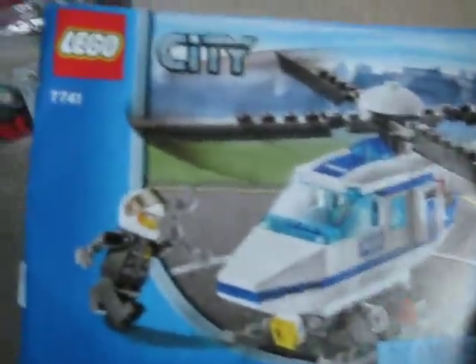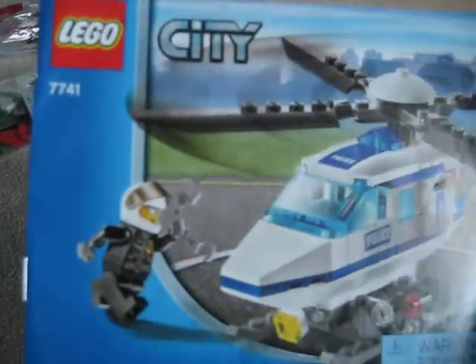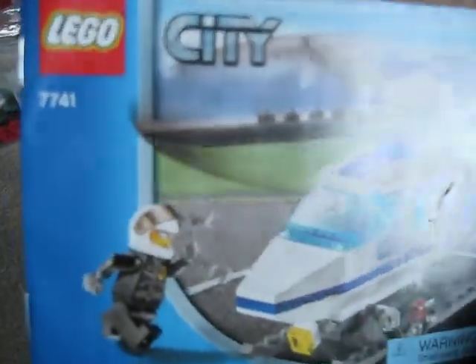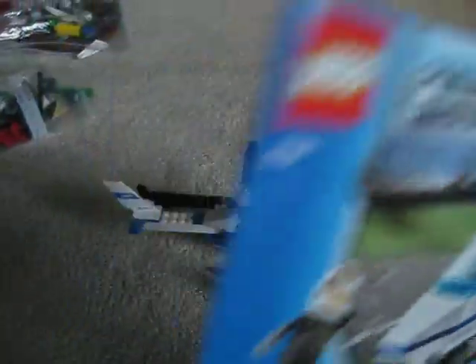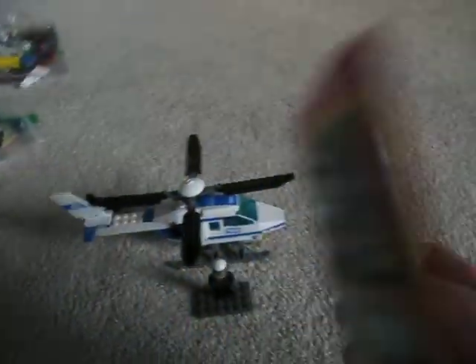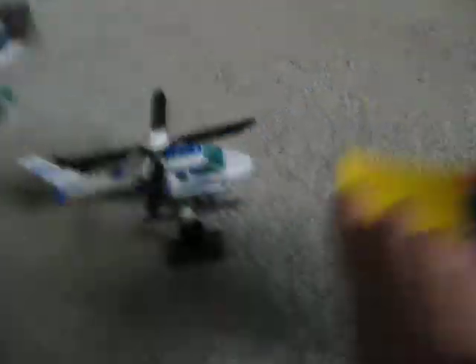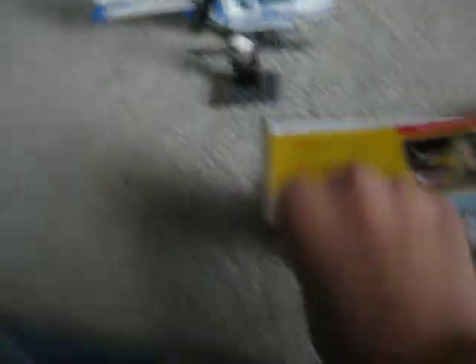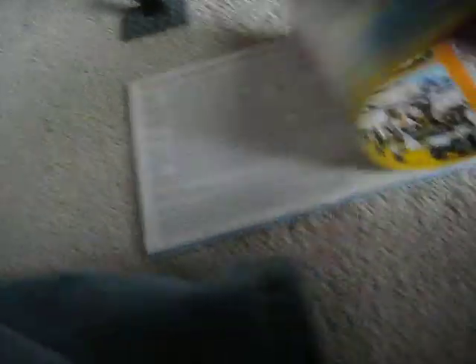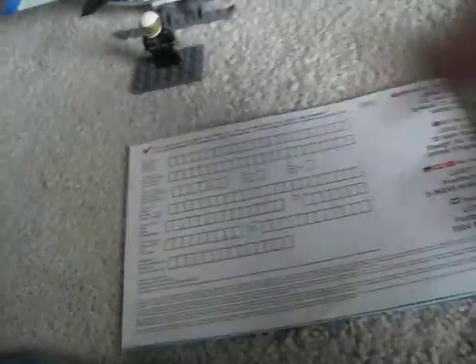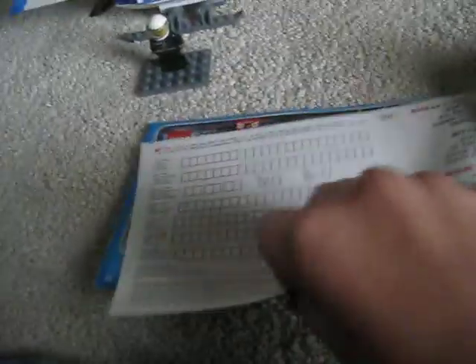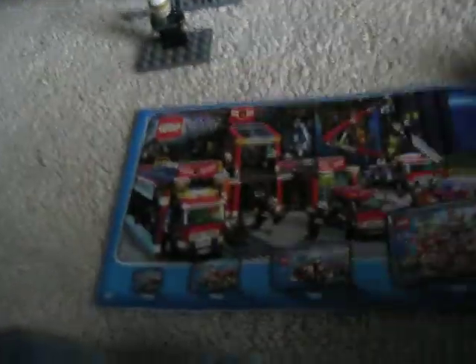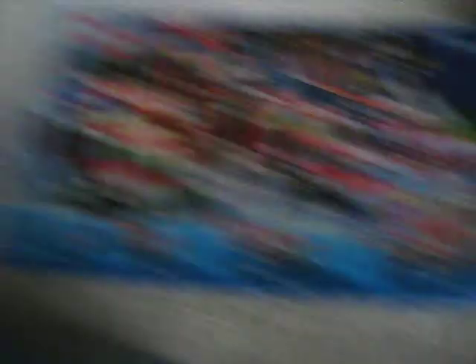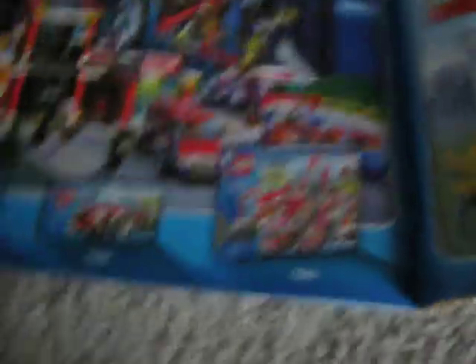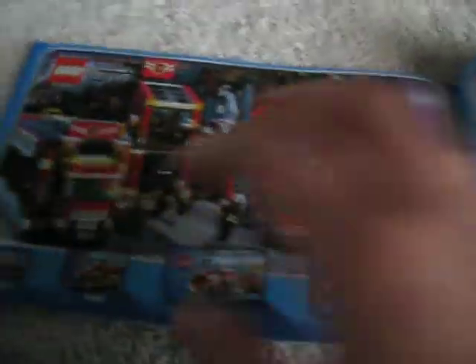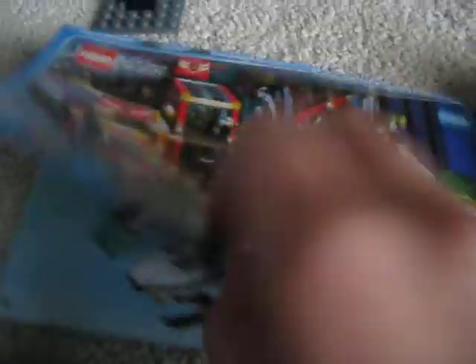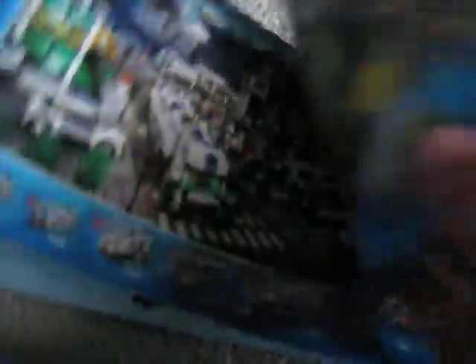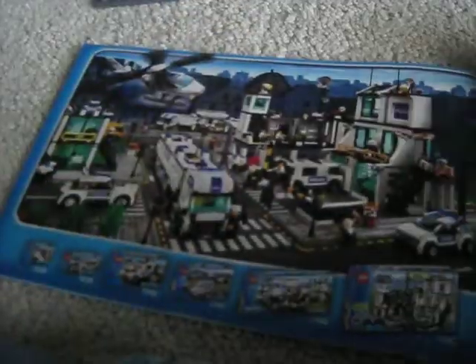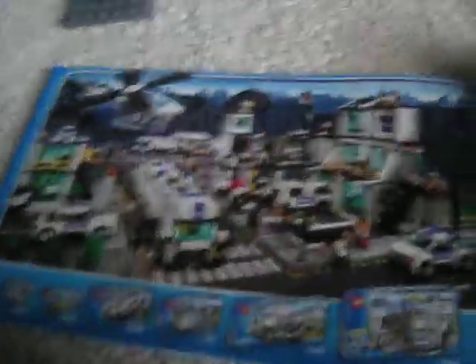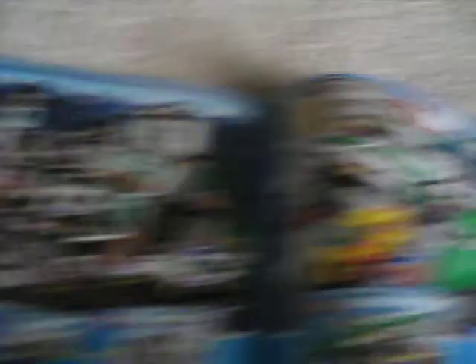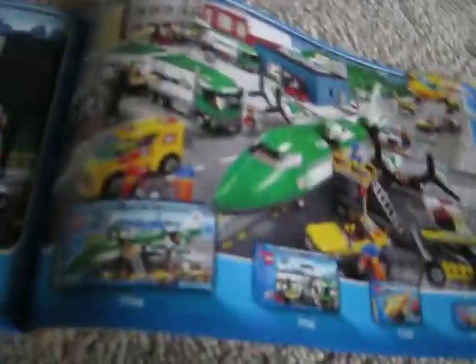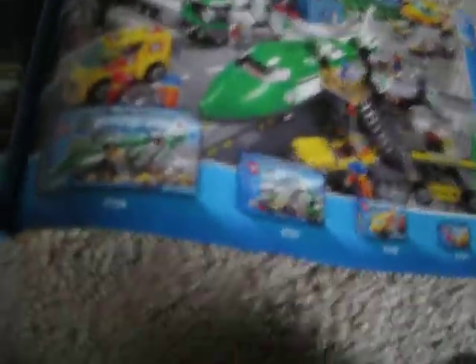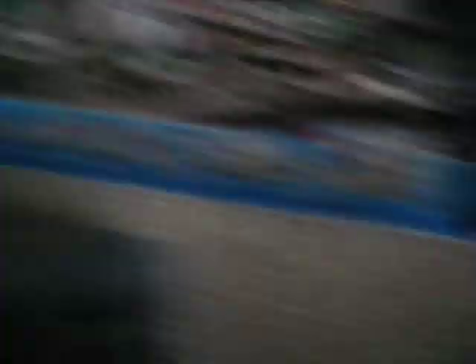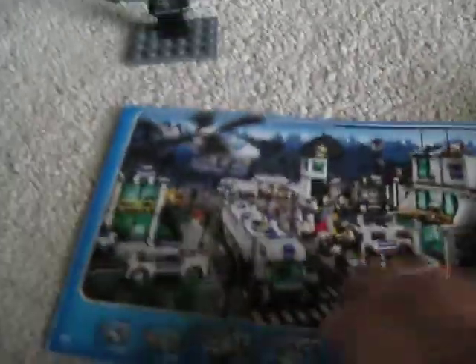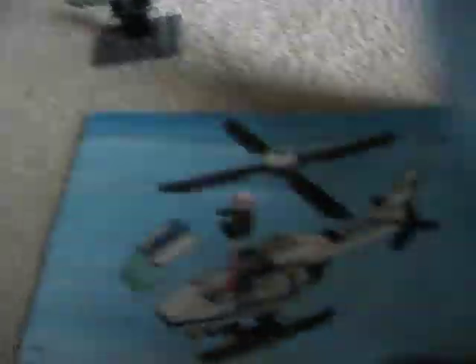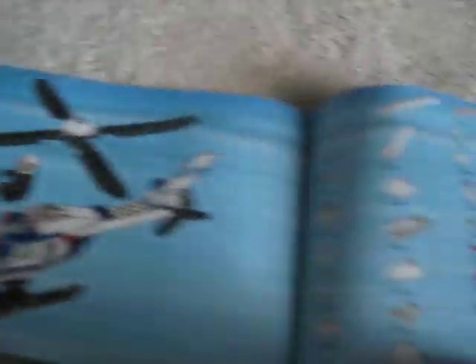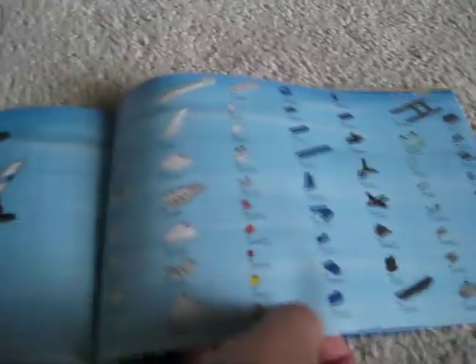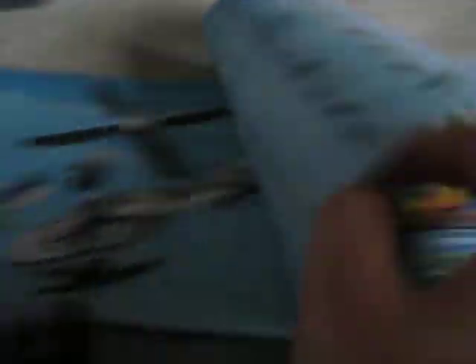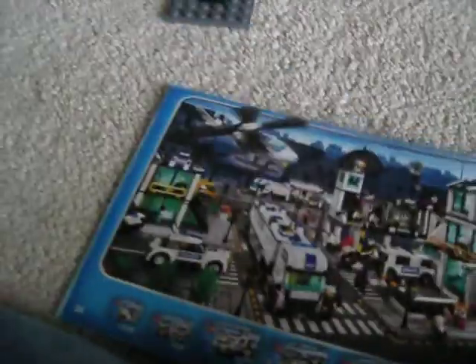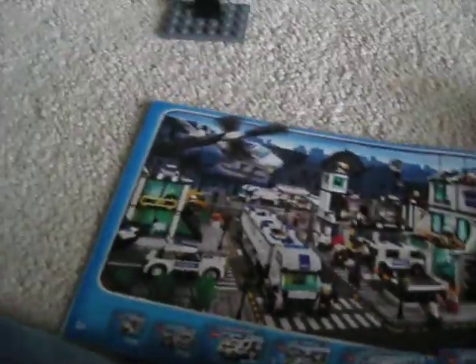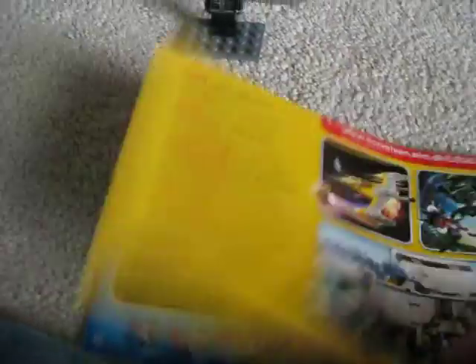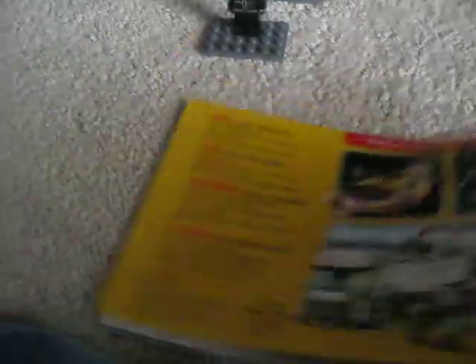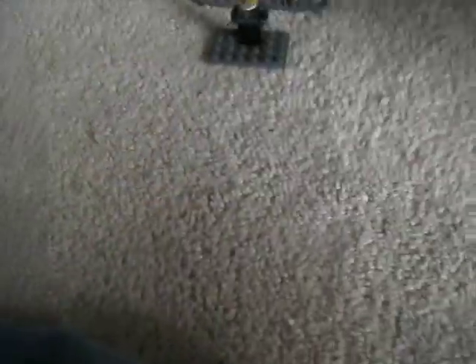There it is — Lego City. Here's some of the fire collection, police collection, and the old cargo collection. There's pieces — something real special about that.